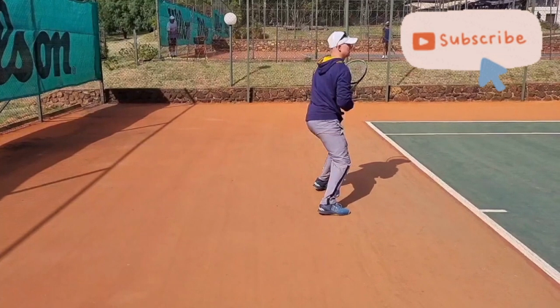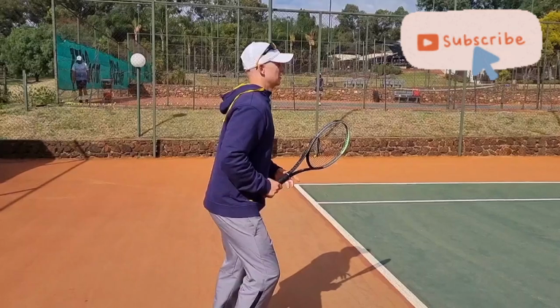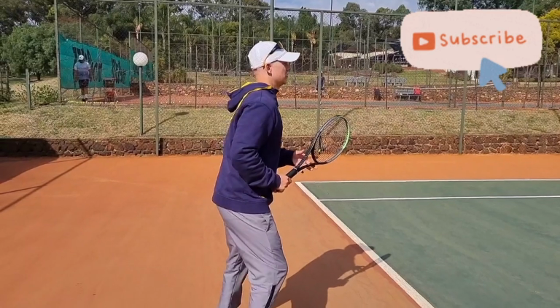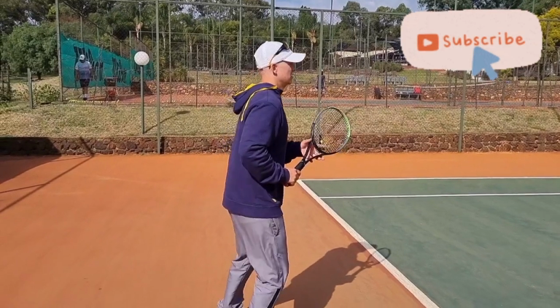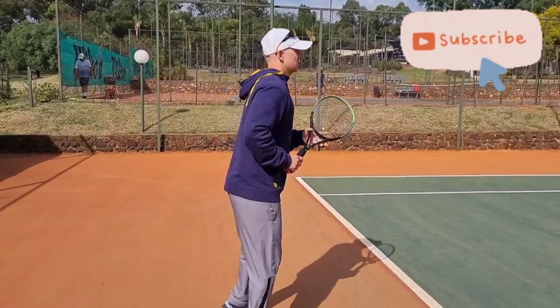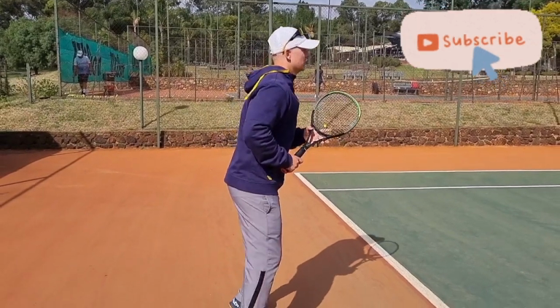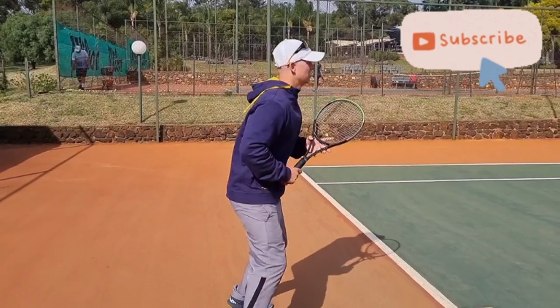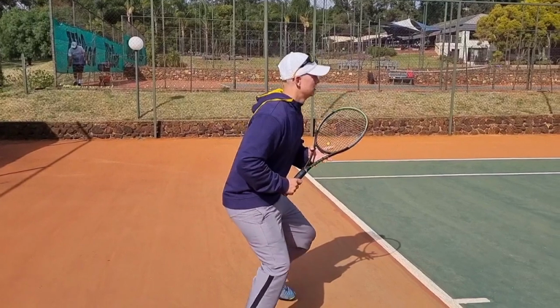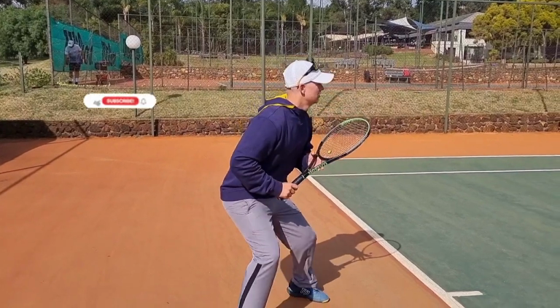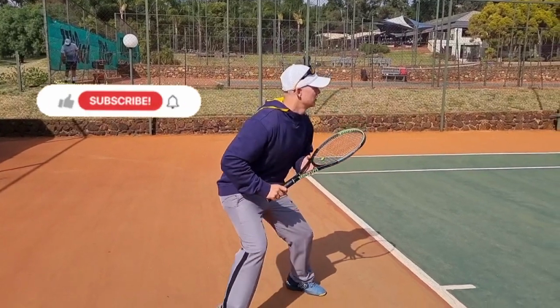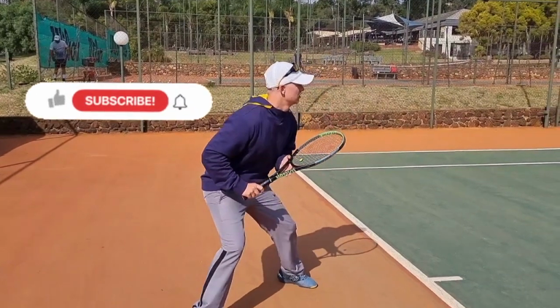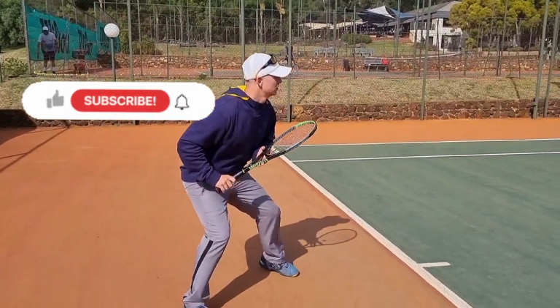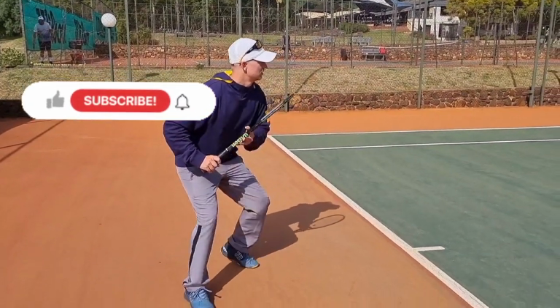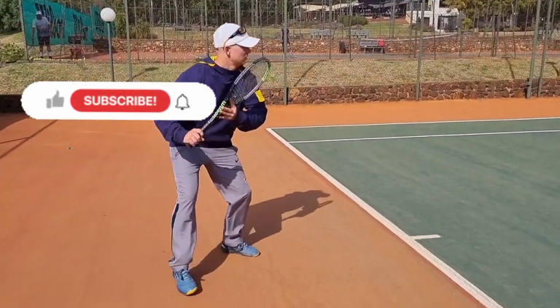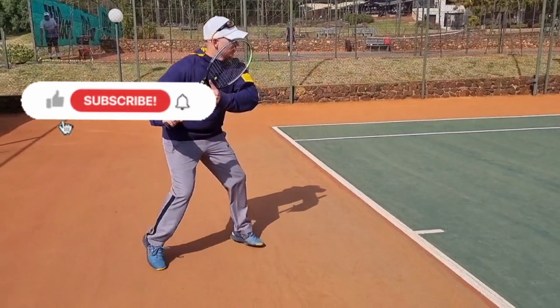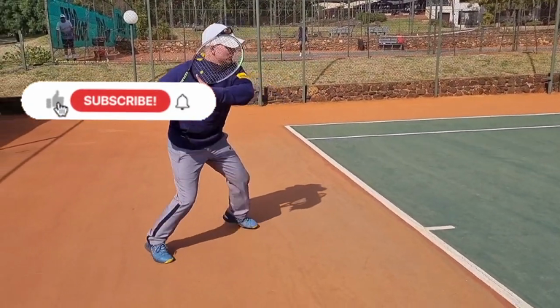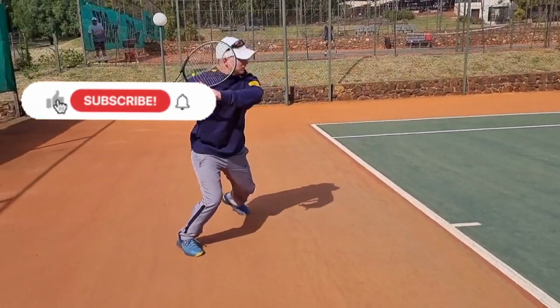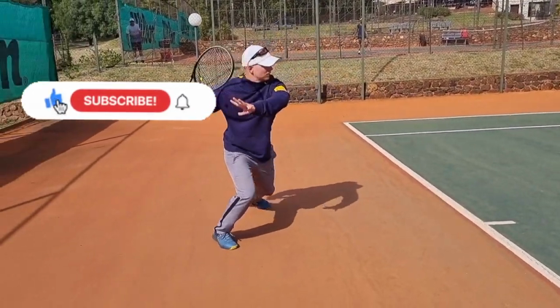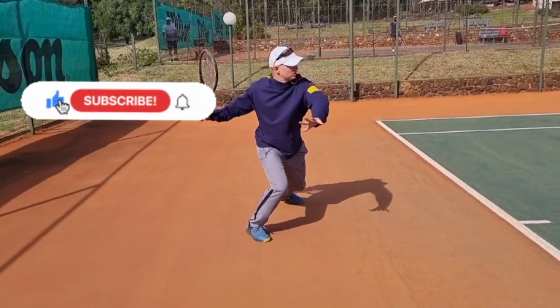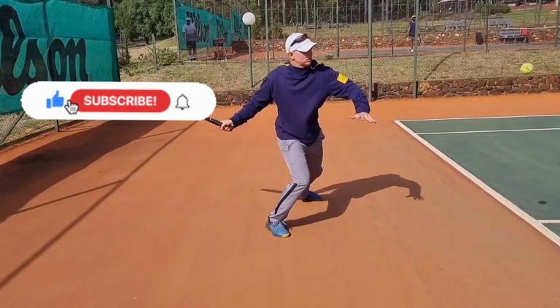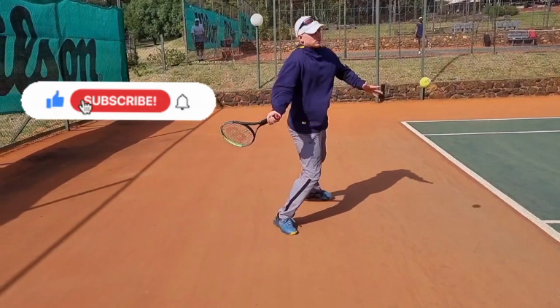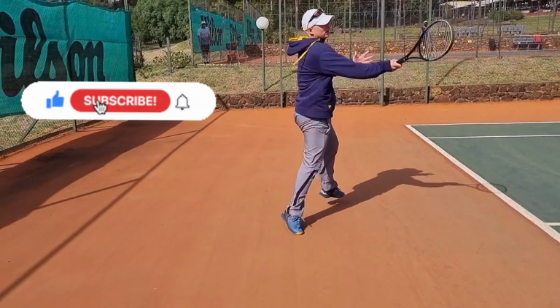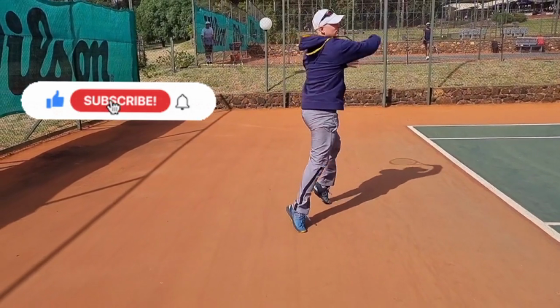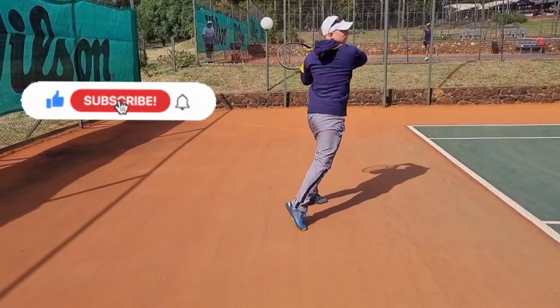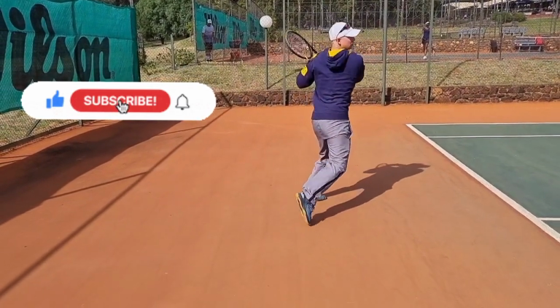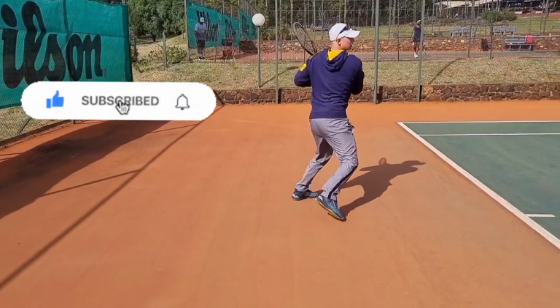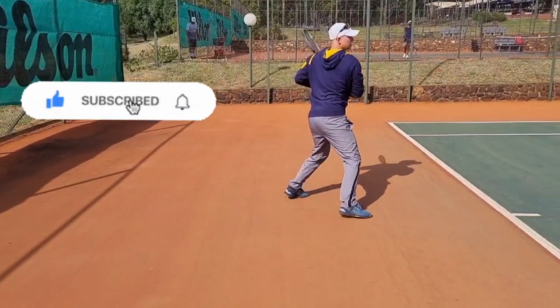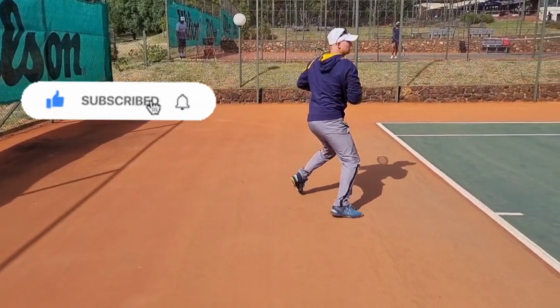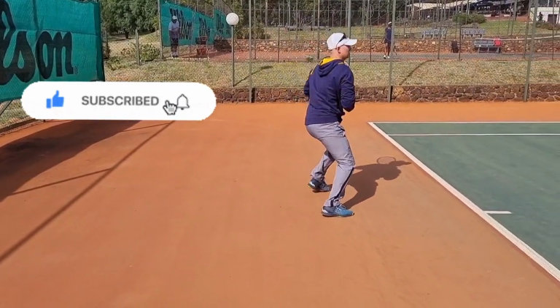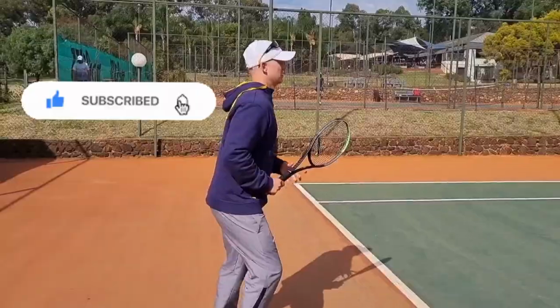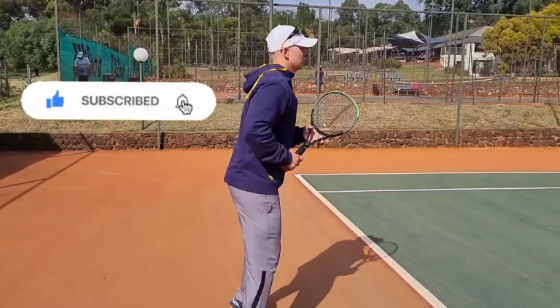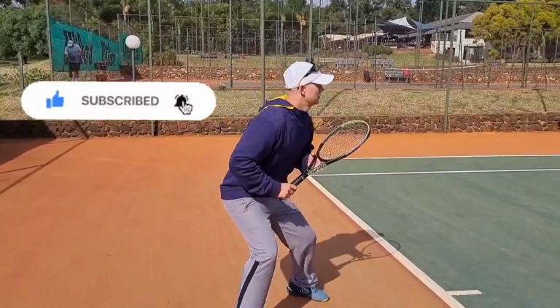Now let's look at the forehand again, a little bit faster and quicker. Notice all the tips we went through — and then one more time at normal speed.